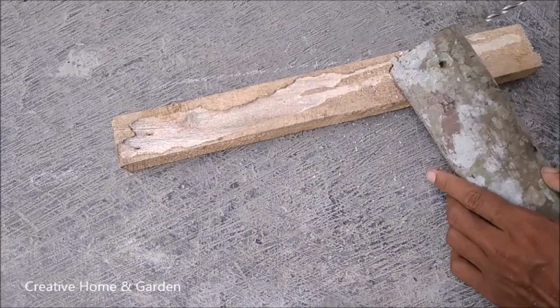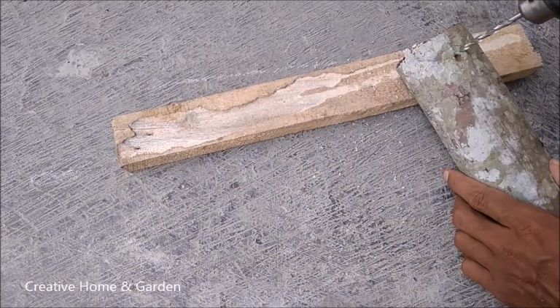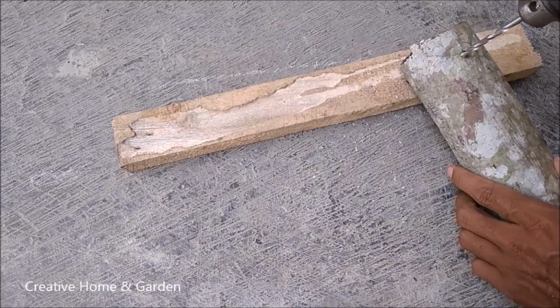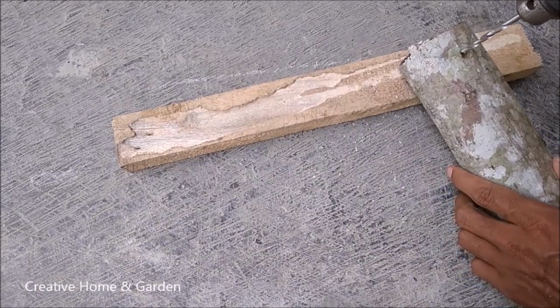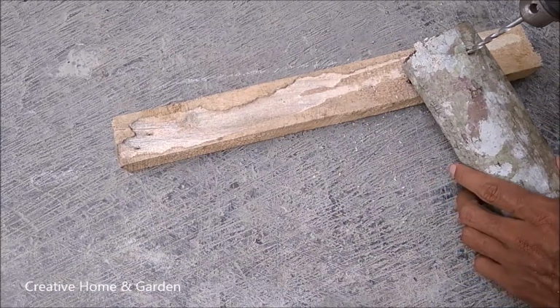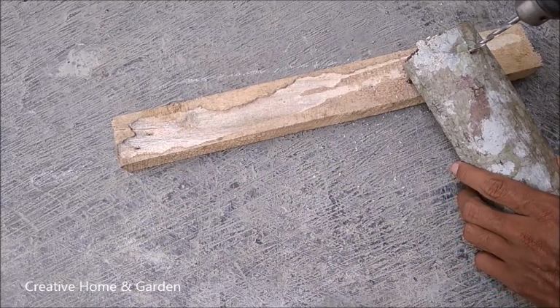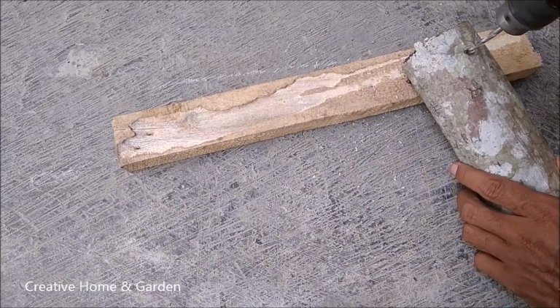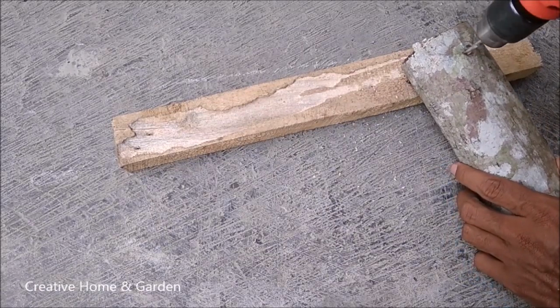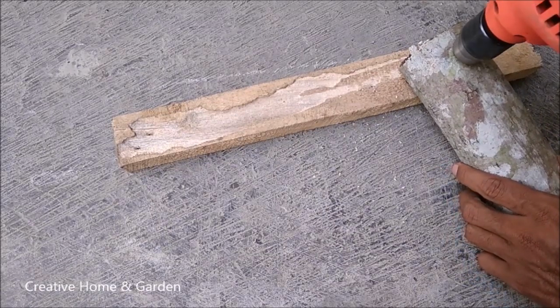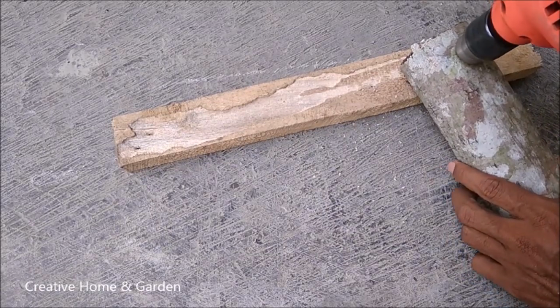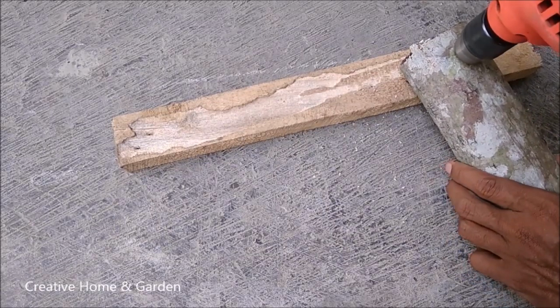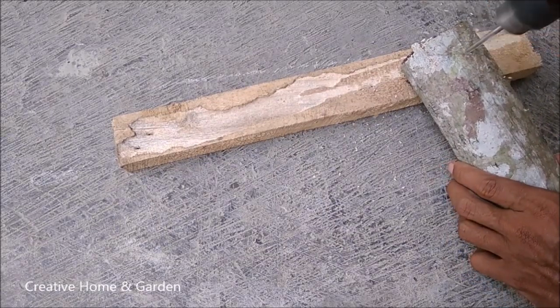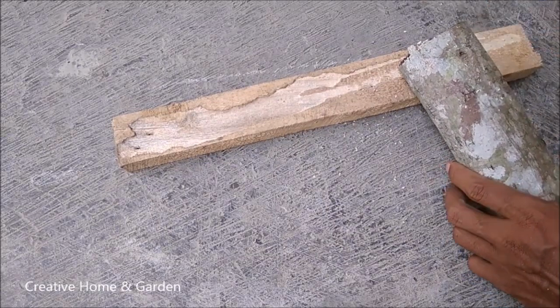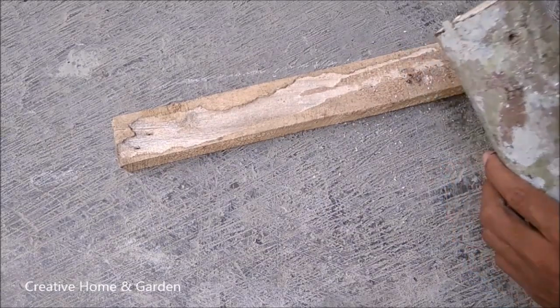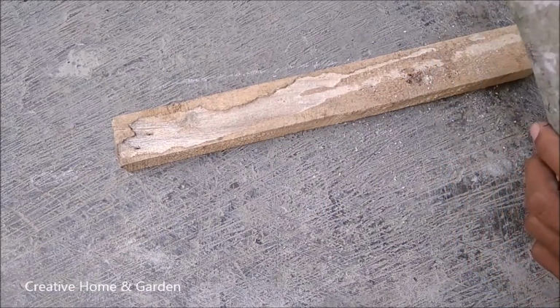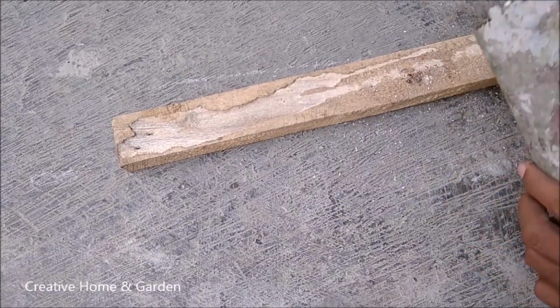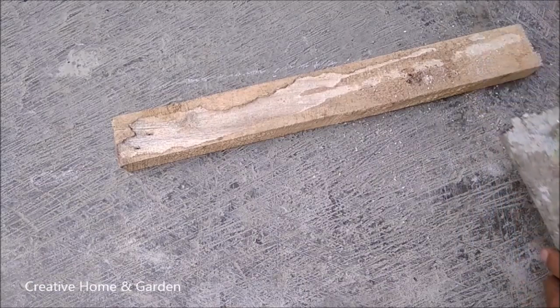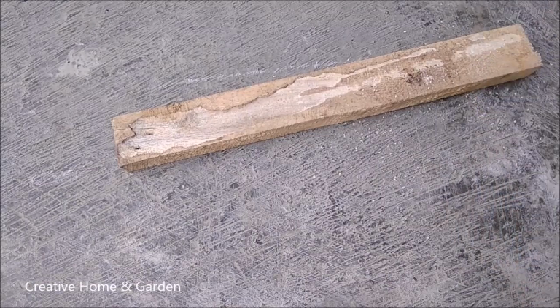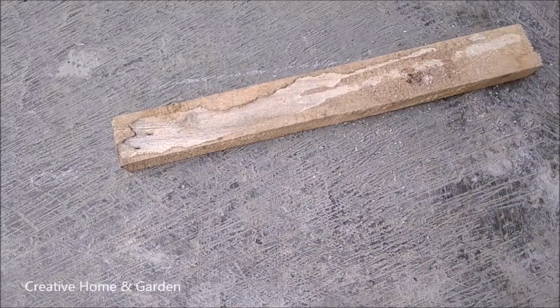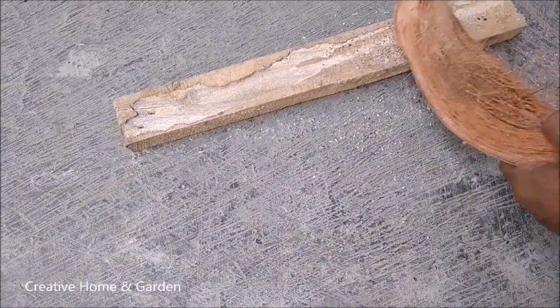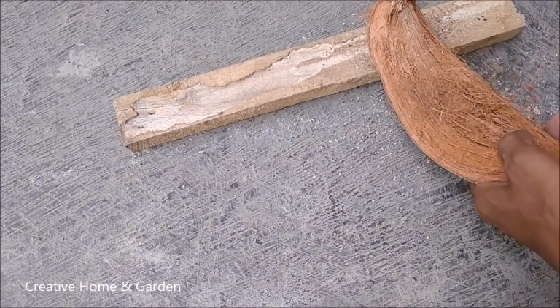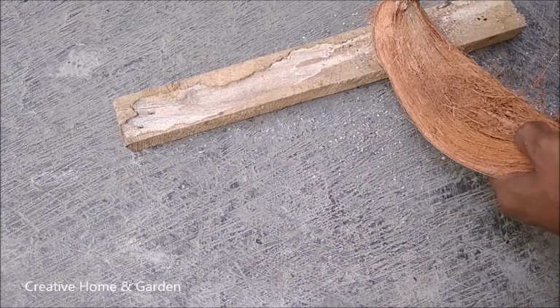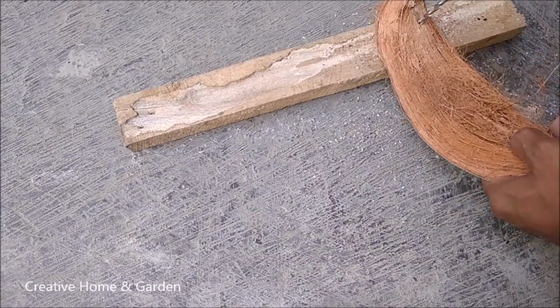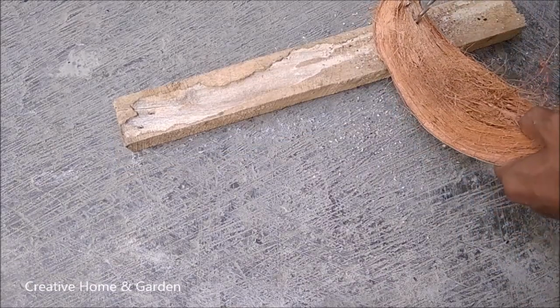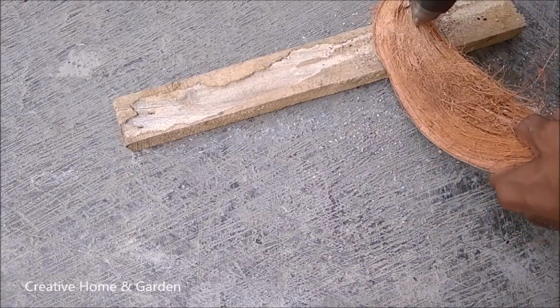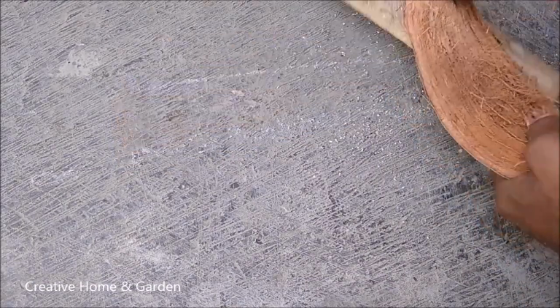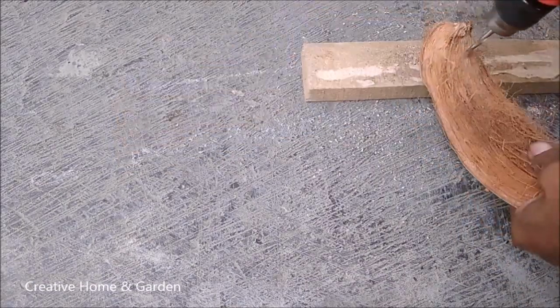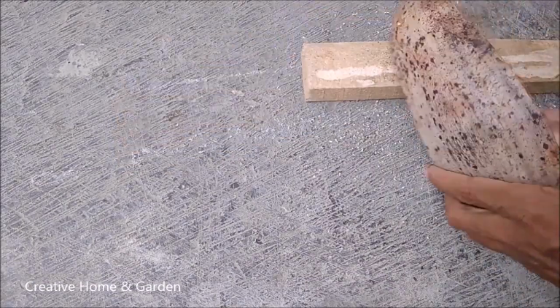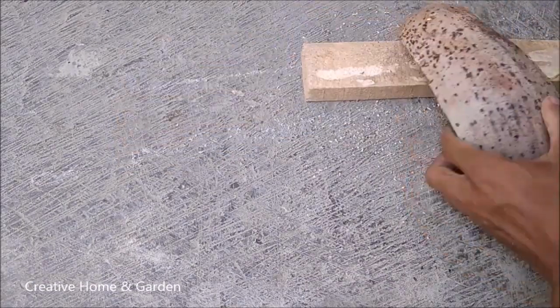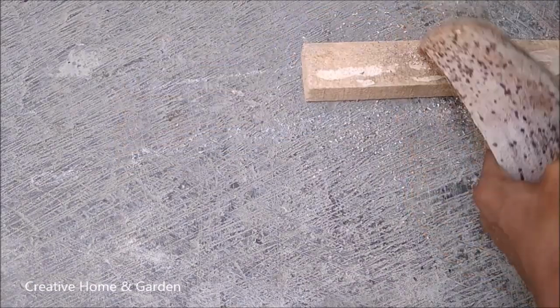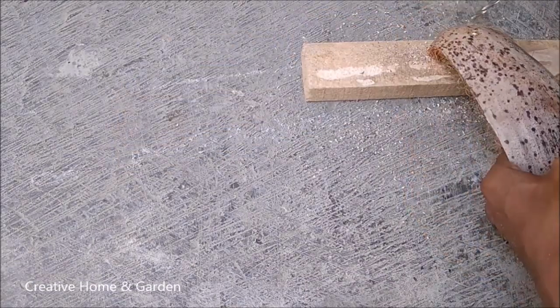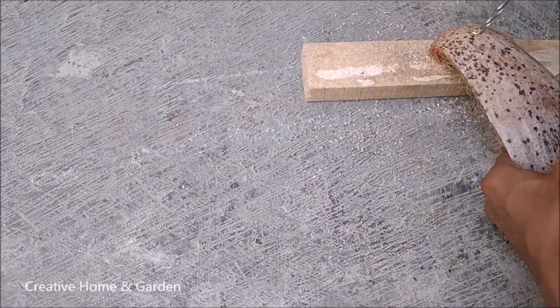The third step: if you want to hang it, you have to cut a hole in the wood or coconut core, and you can use a drill machine.